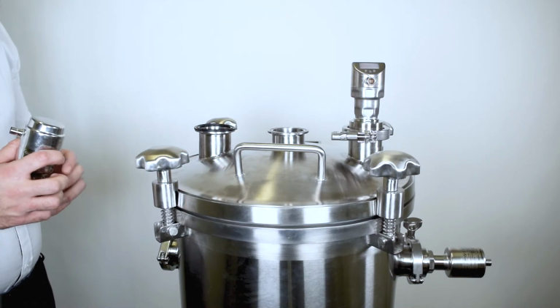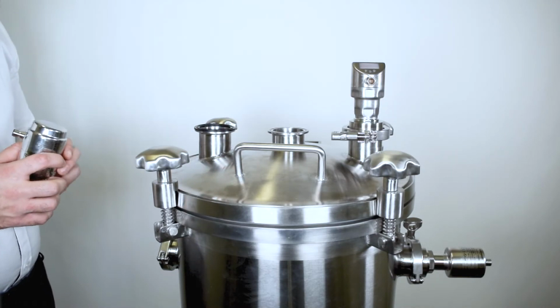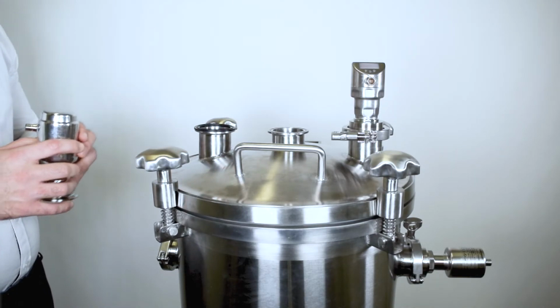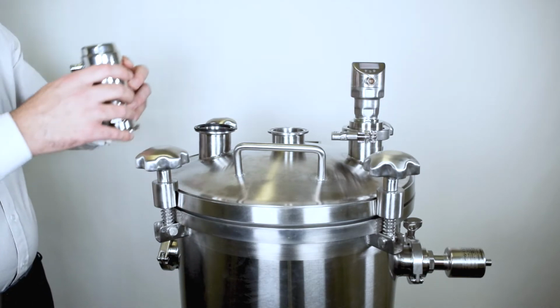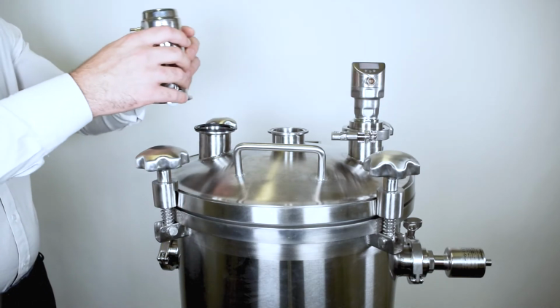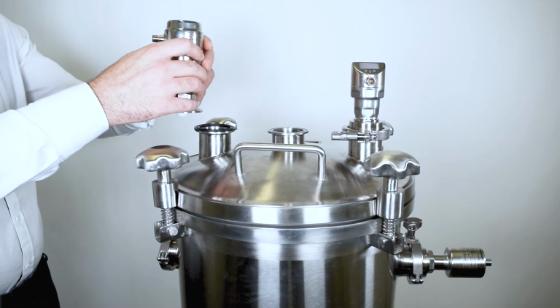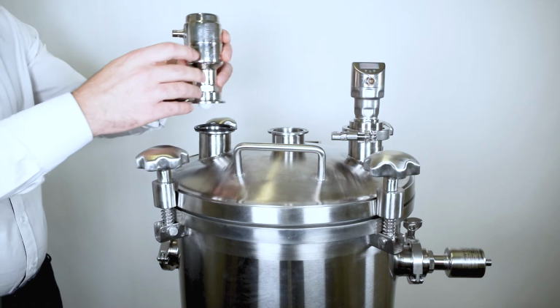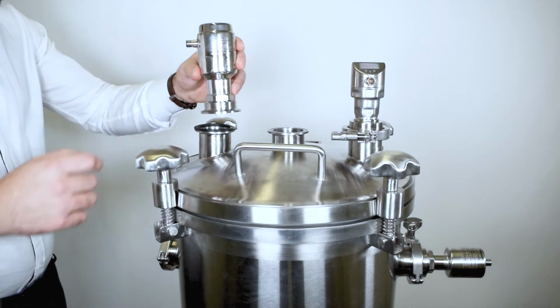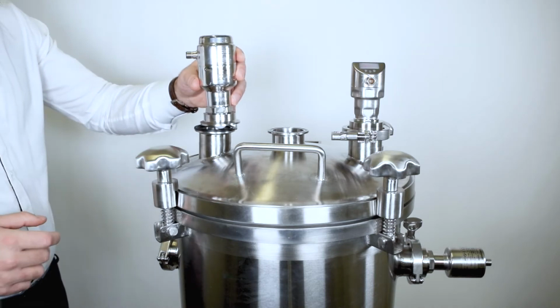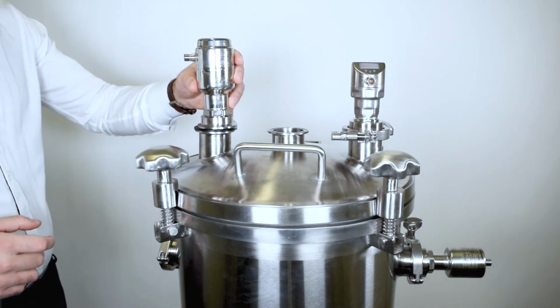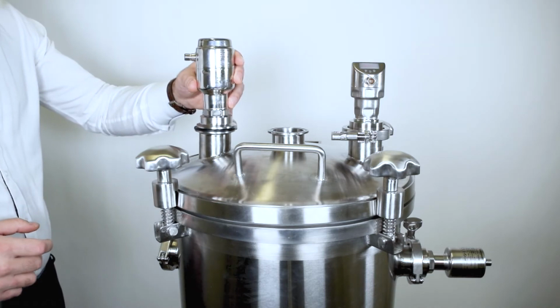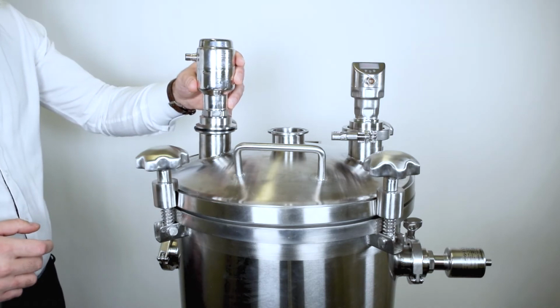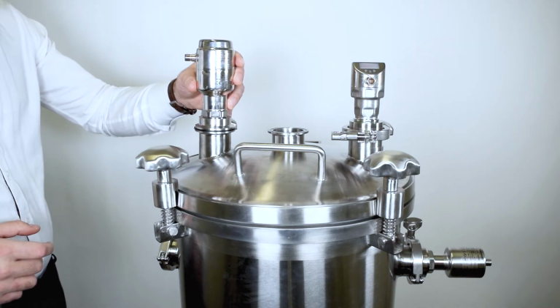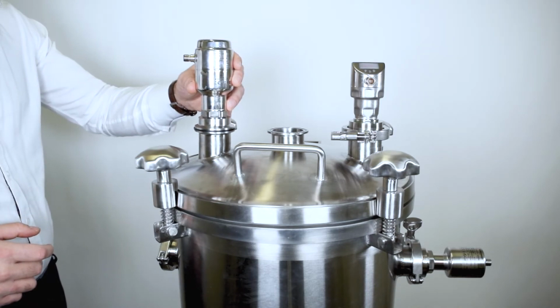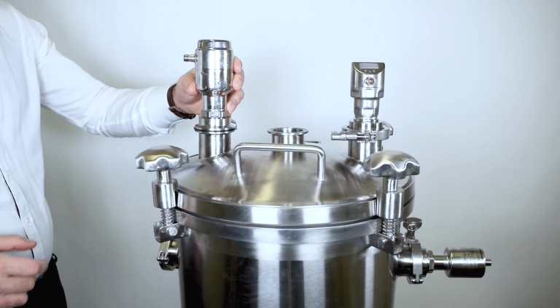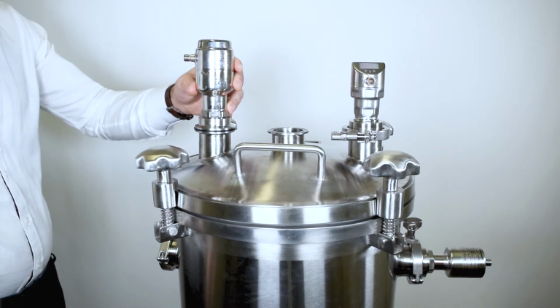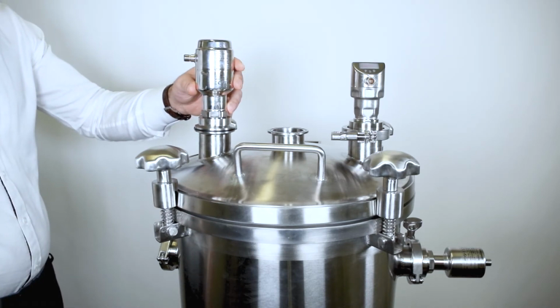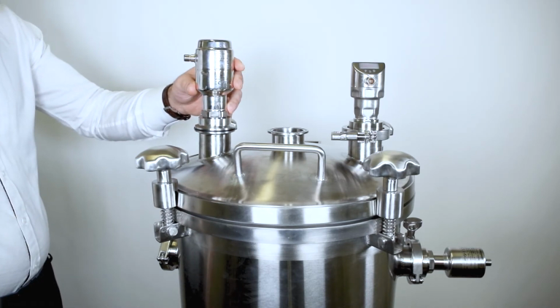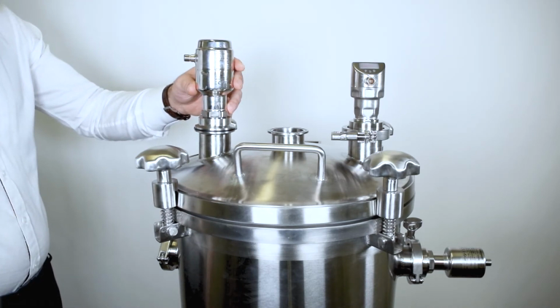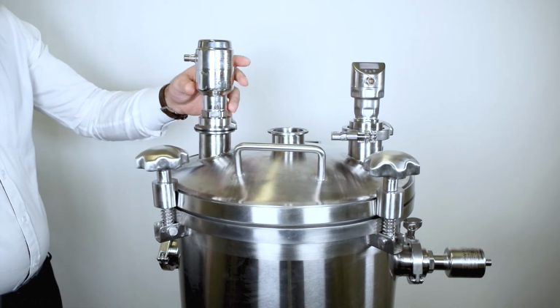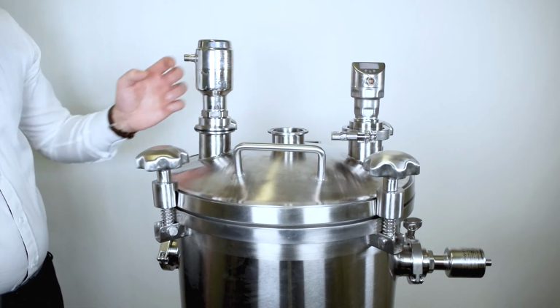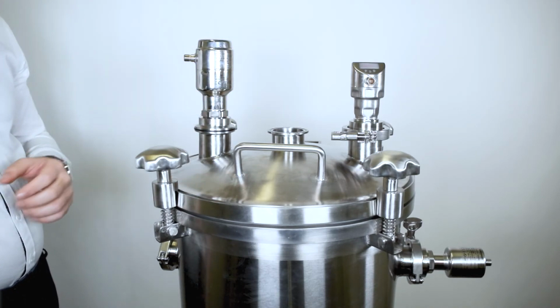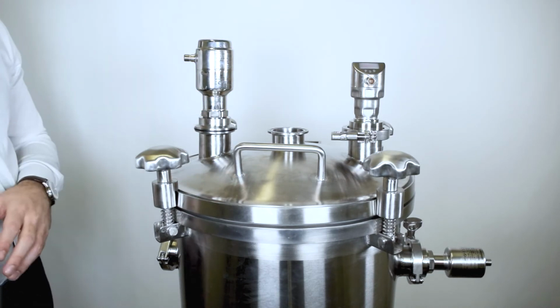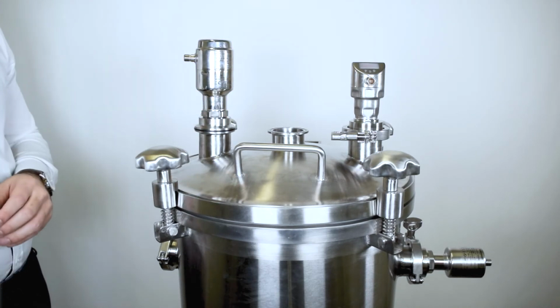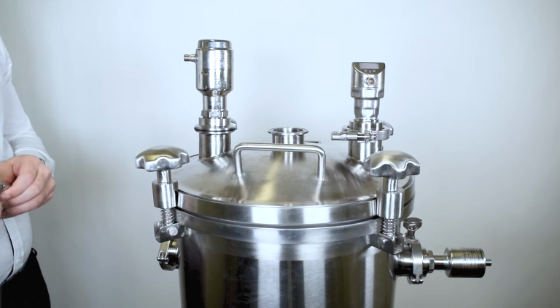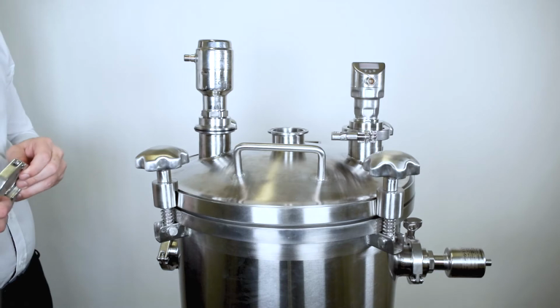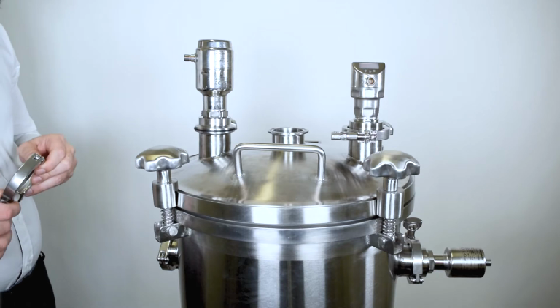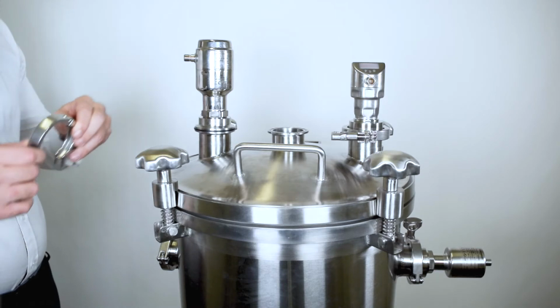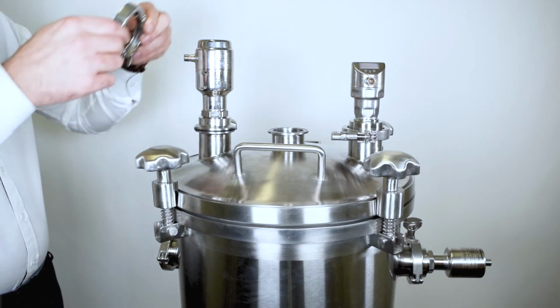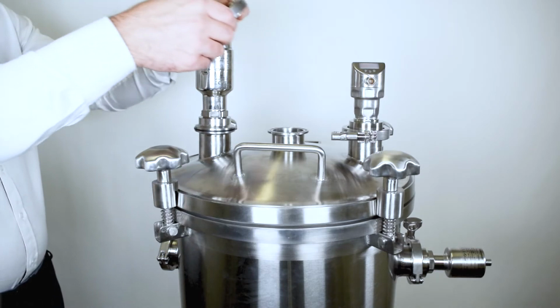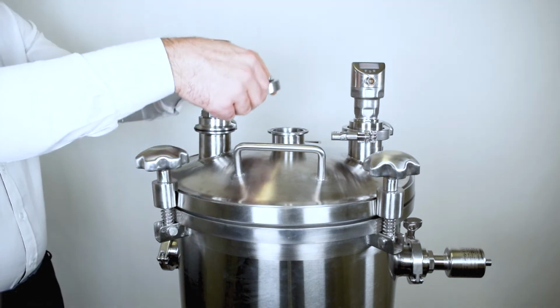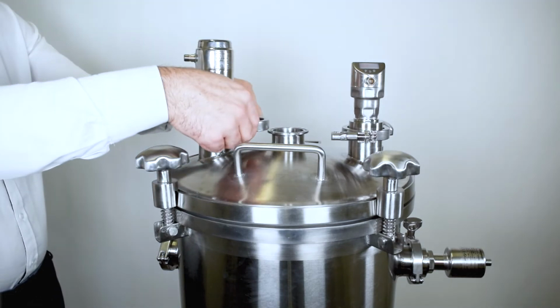Then, lower and place the Rosemount 1408H. And finally, mount the tri-clamp and tighten it to the right torque.